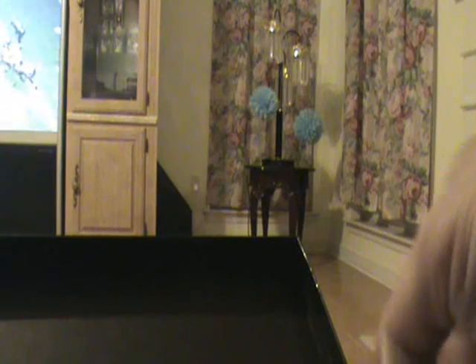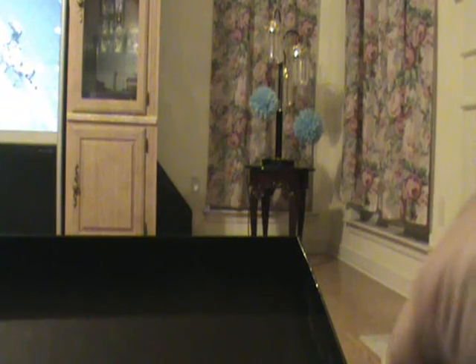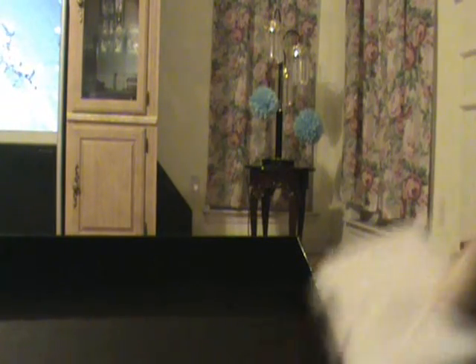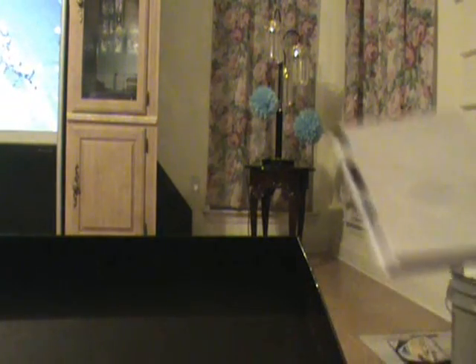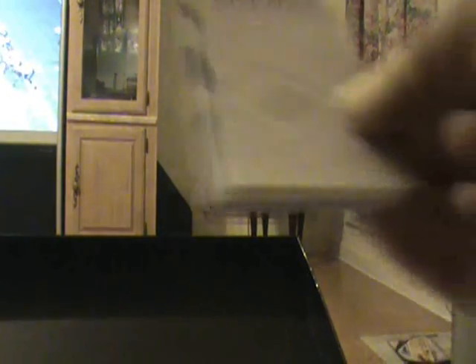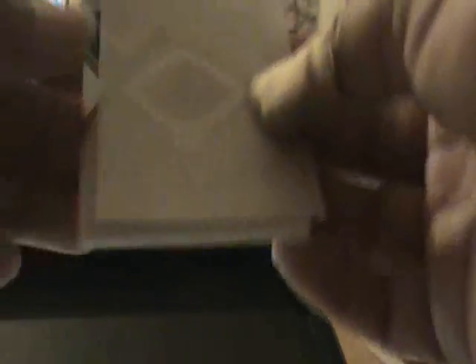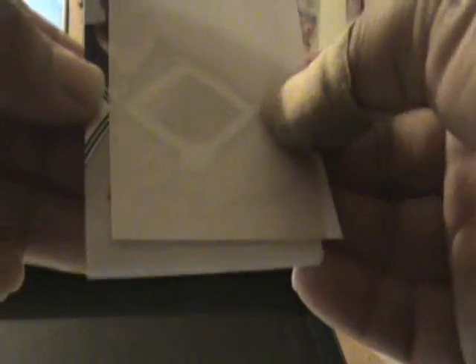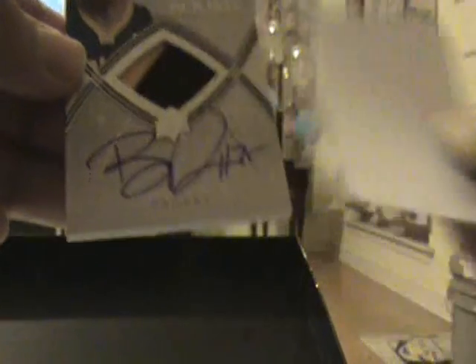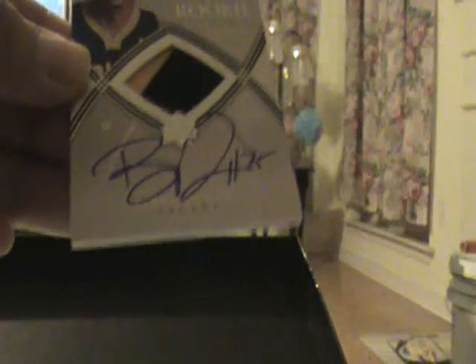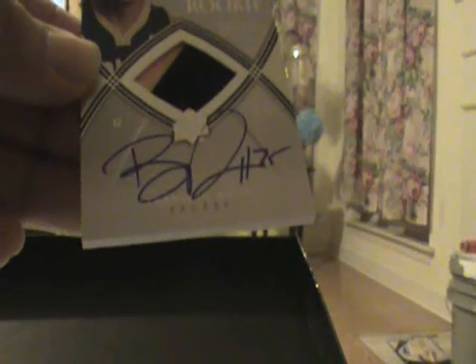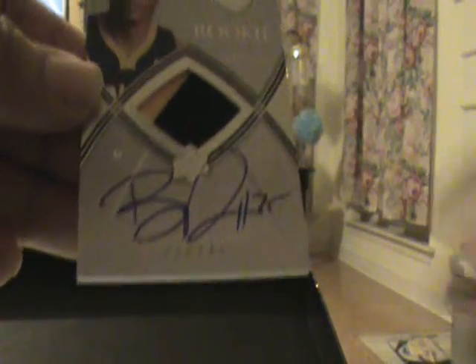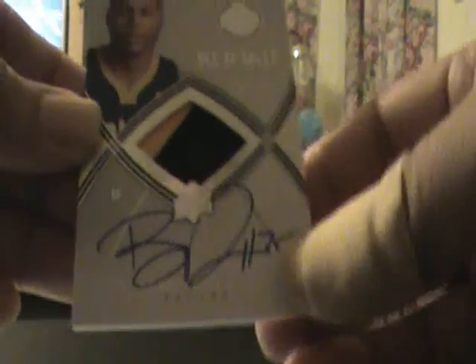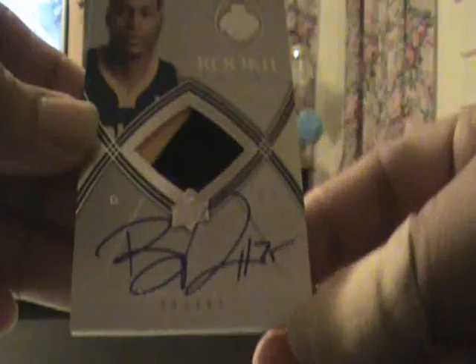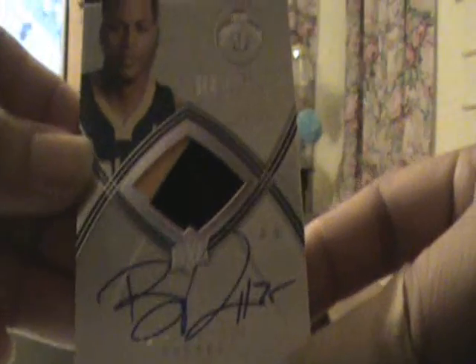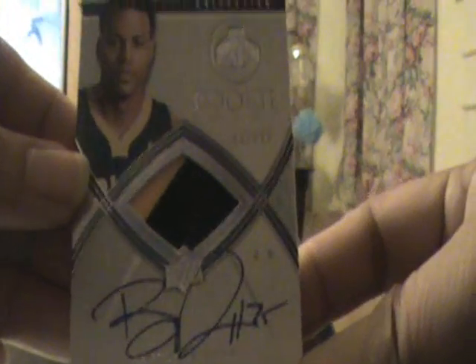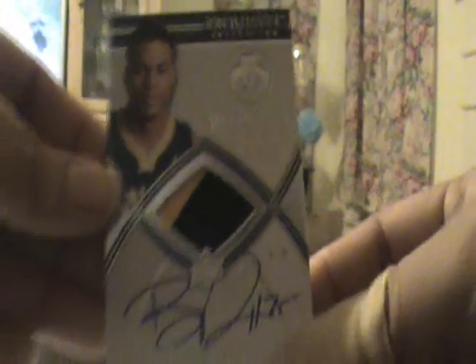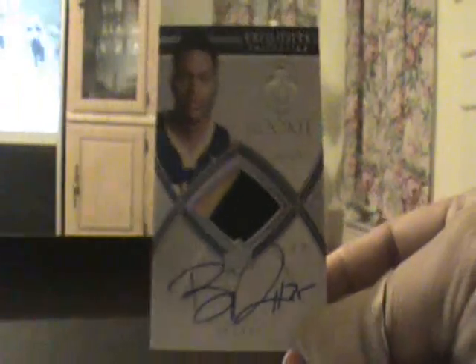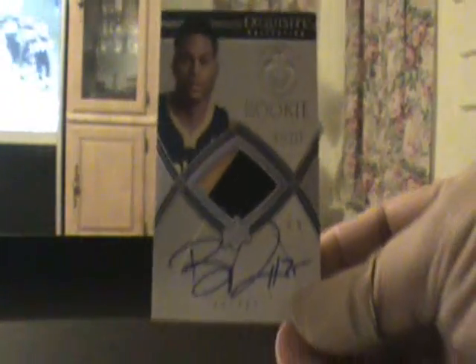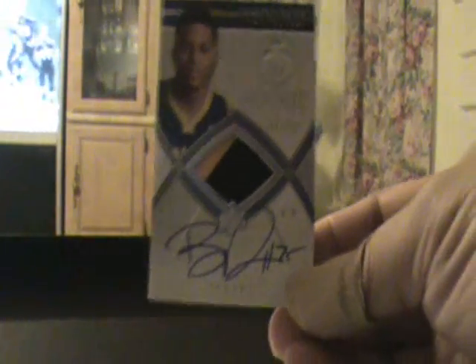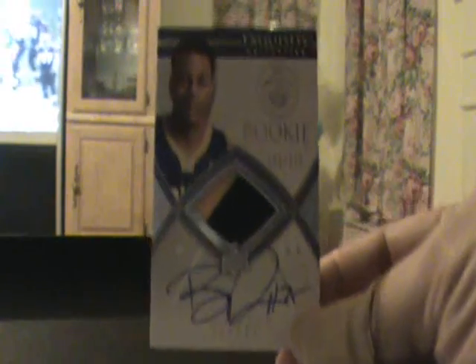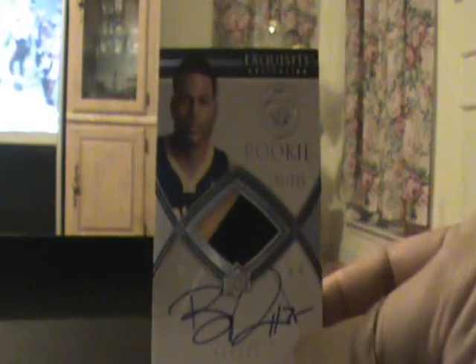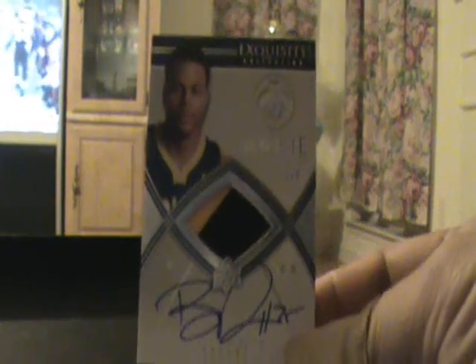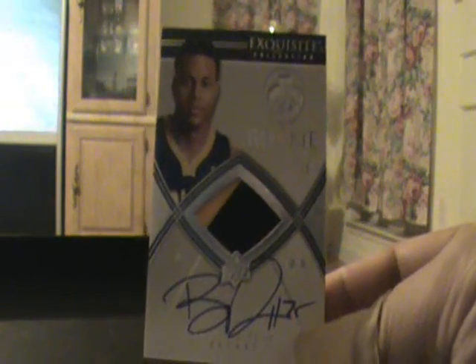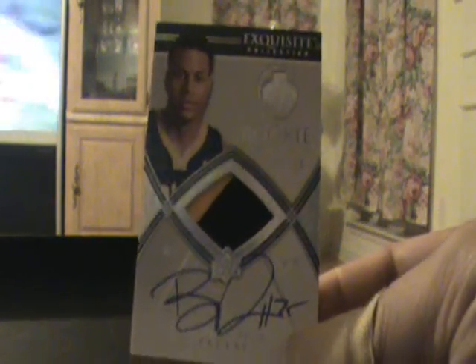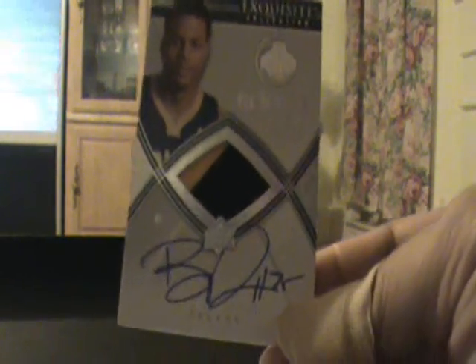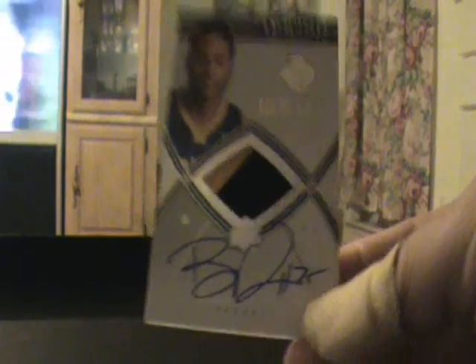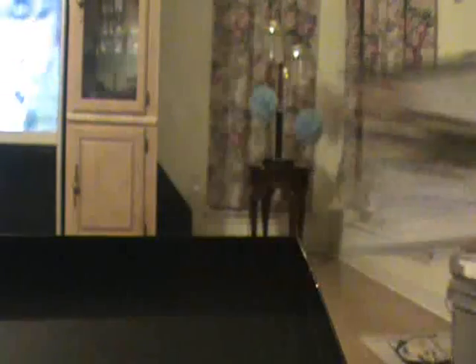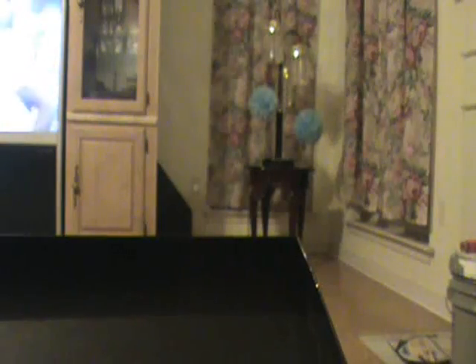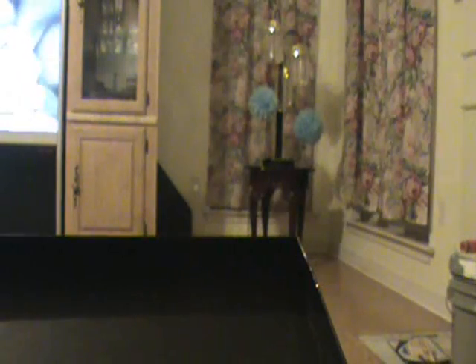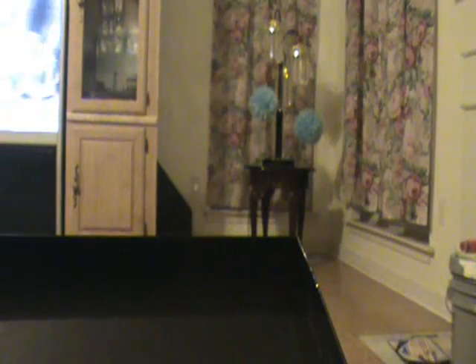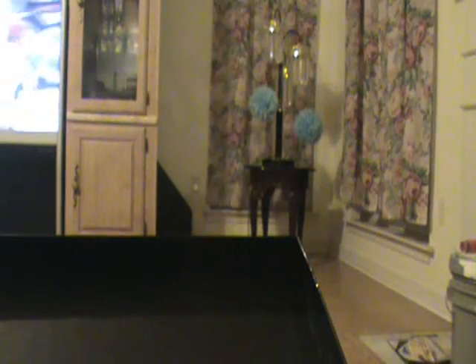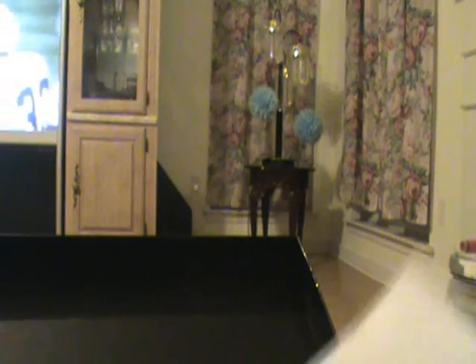Rookie — looks like it's going to be Brandon Rush, two color, 182 of 225. Well, hopefully the redemption is something sick to save the case.